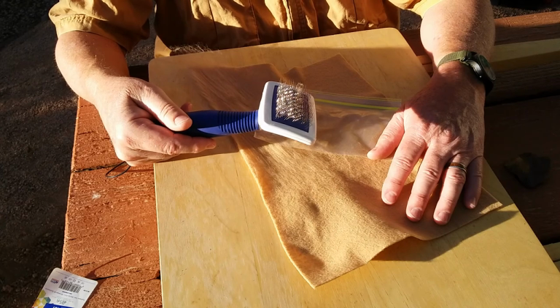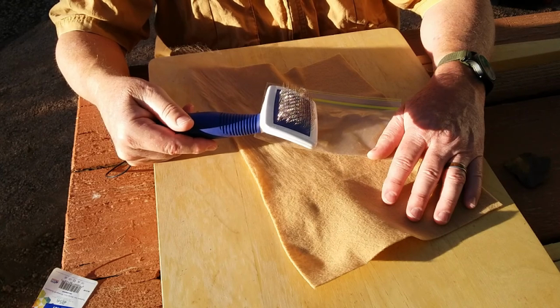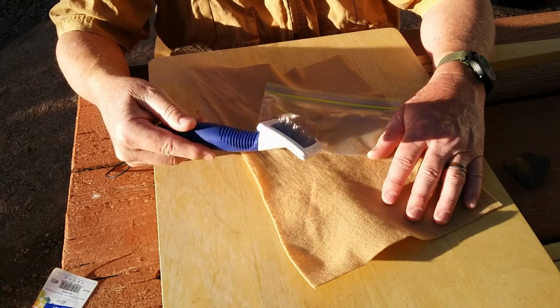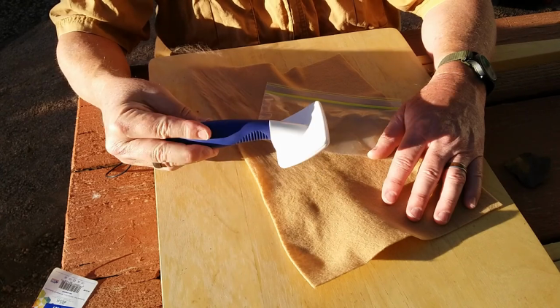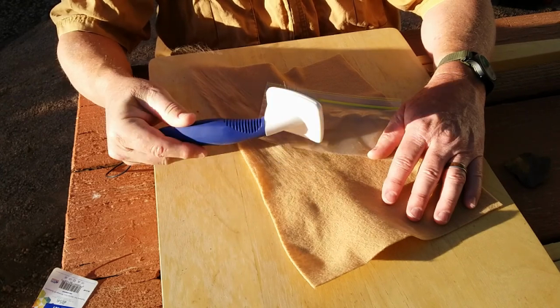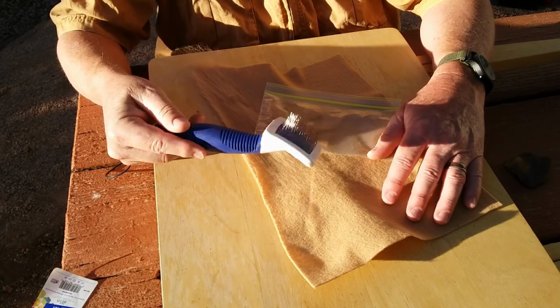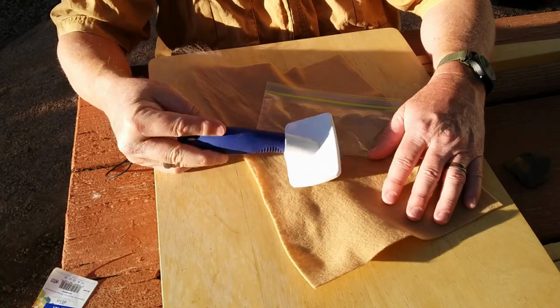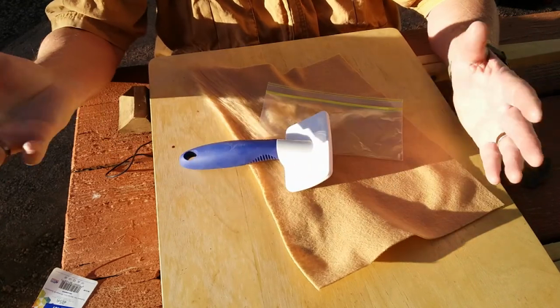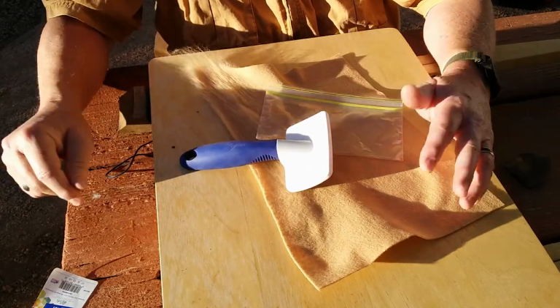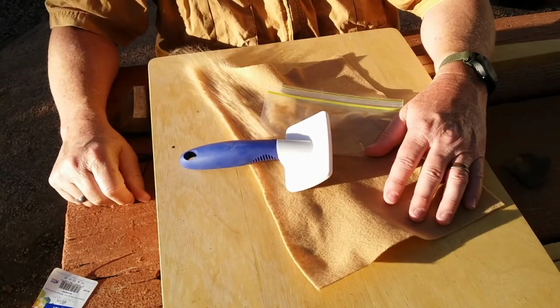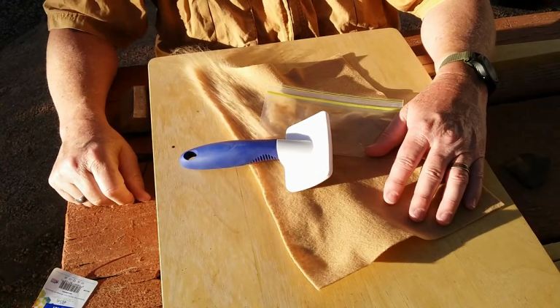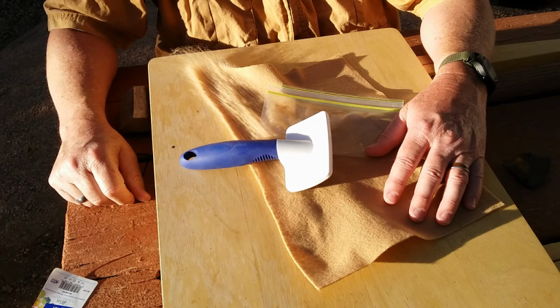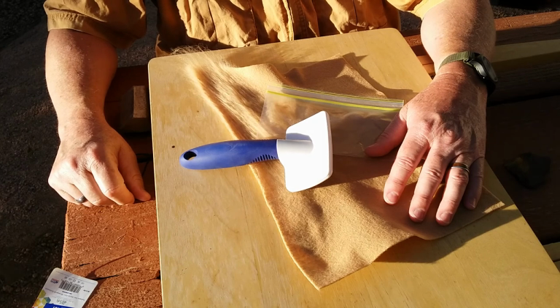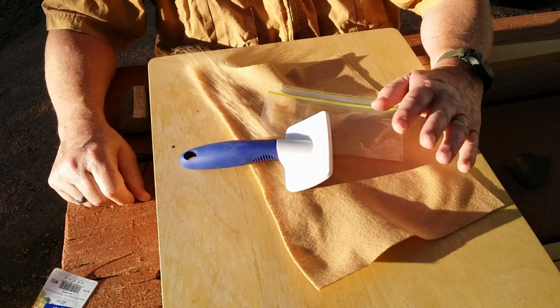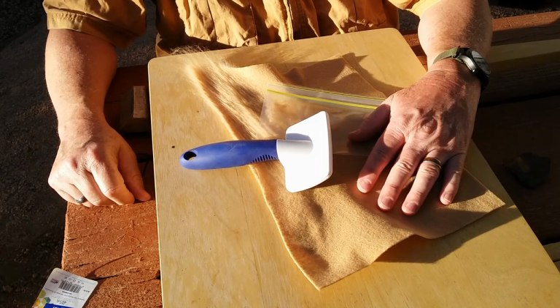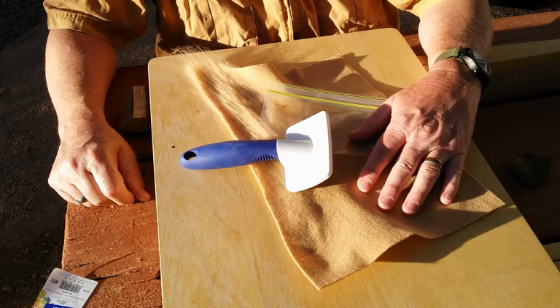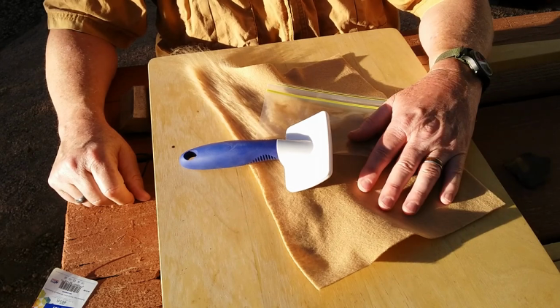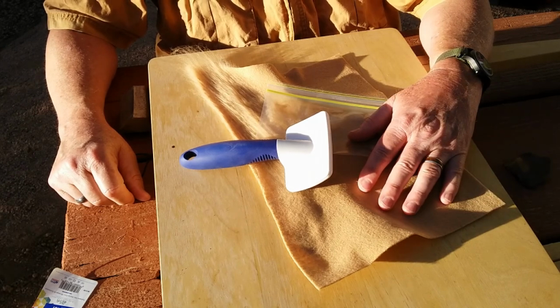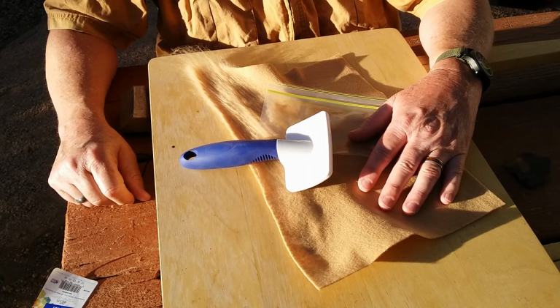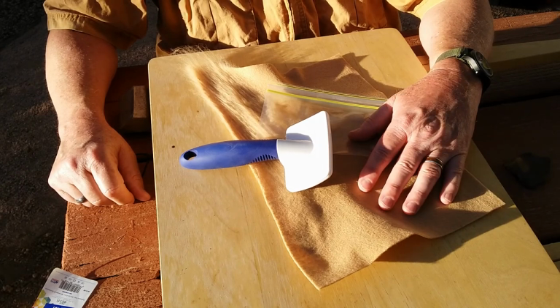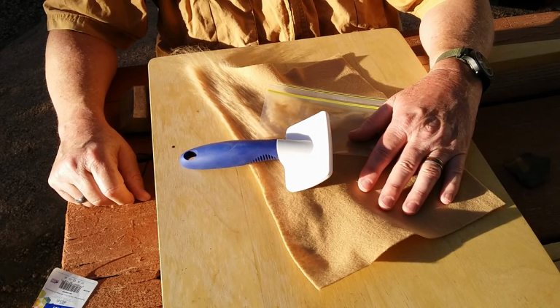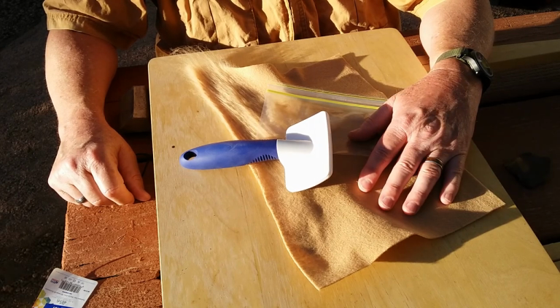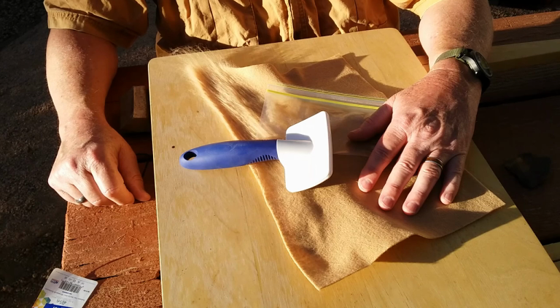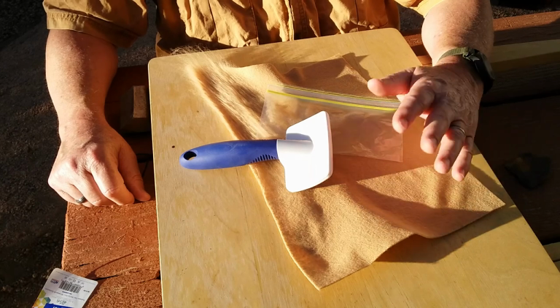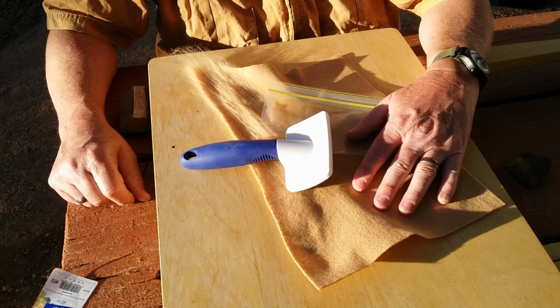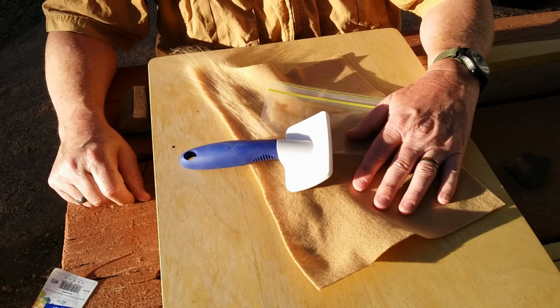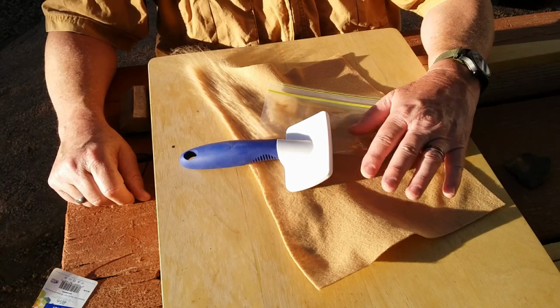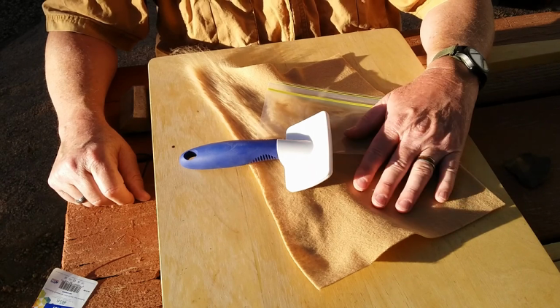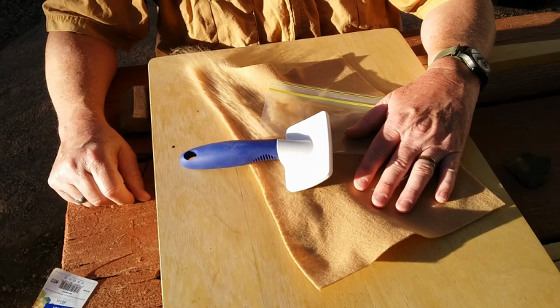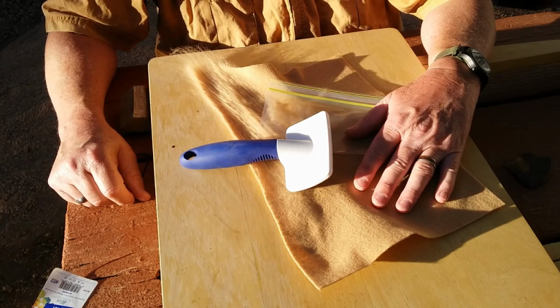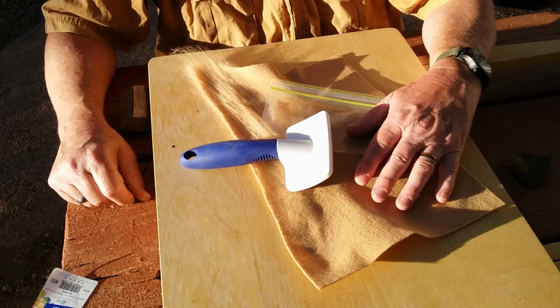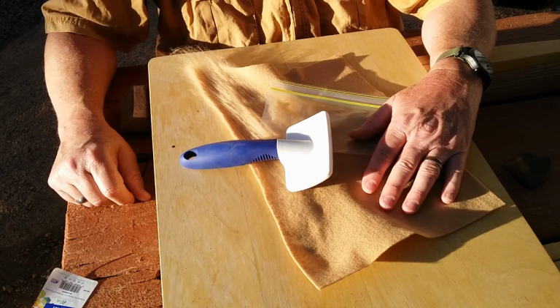And less than five dollars for a comb brush for a cat — you can't go wrong. So hopefully this might be an idea for you. Try it, see if you like it, and have a good day. See you later.